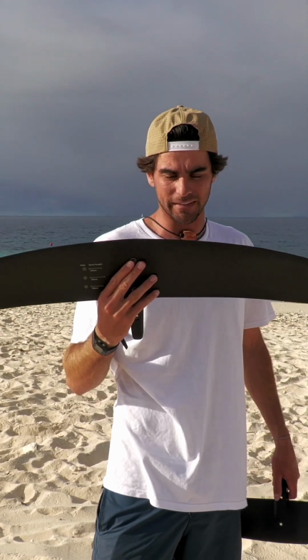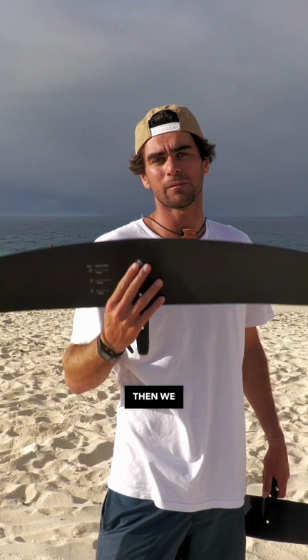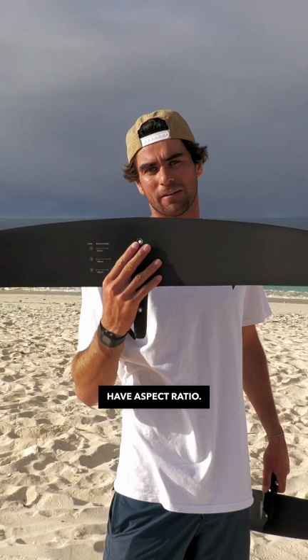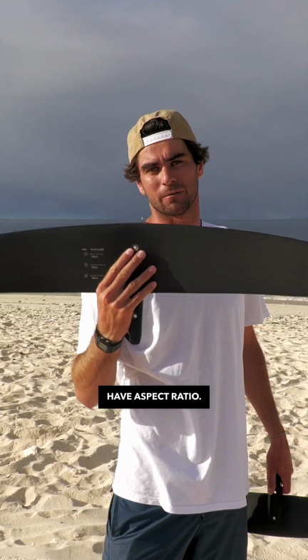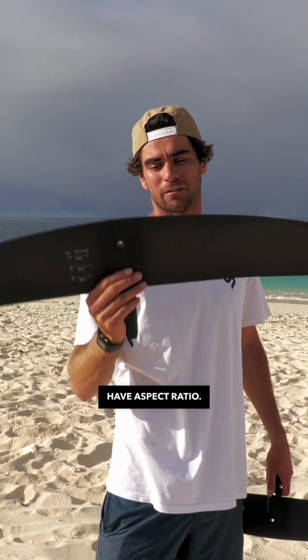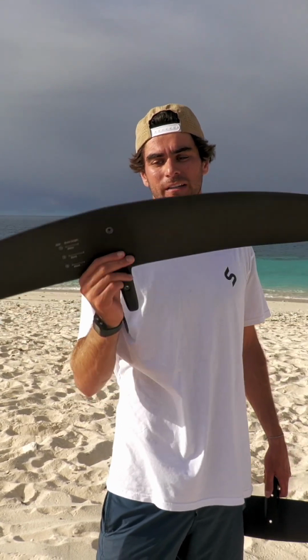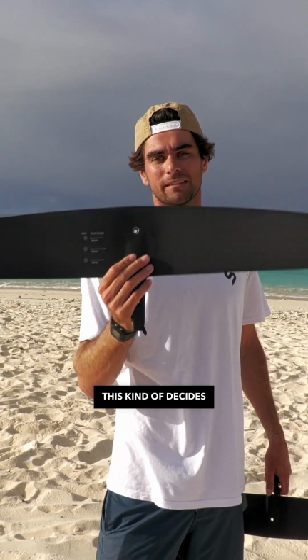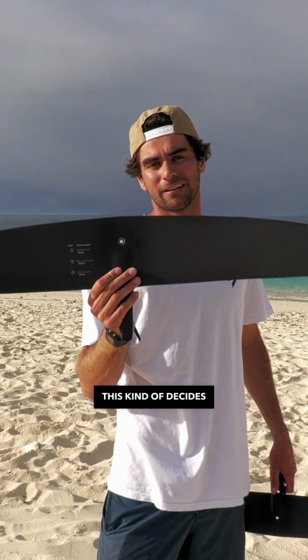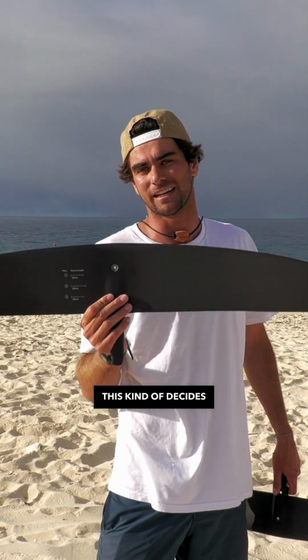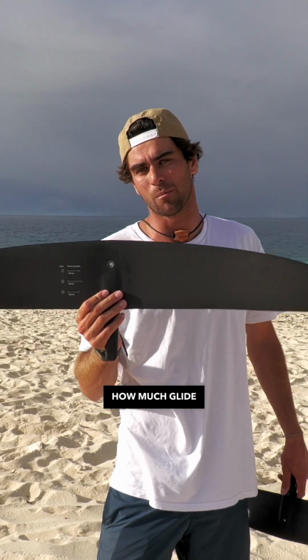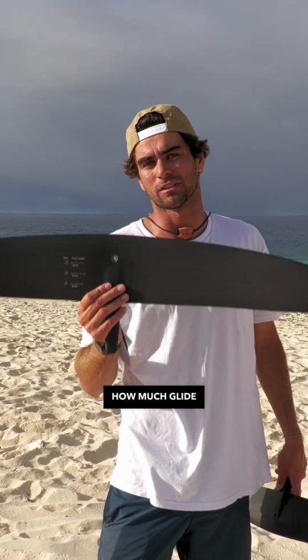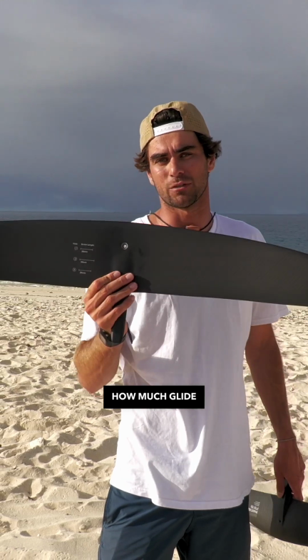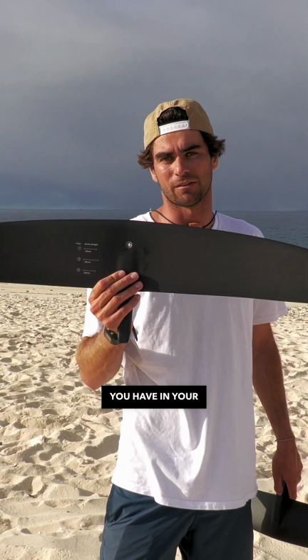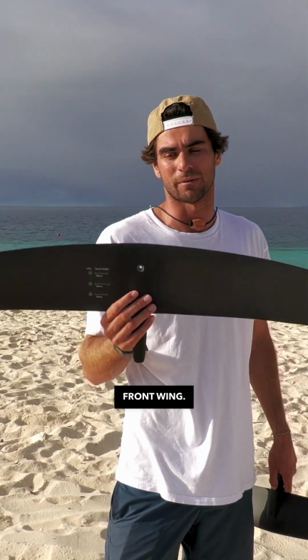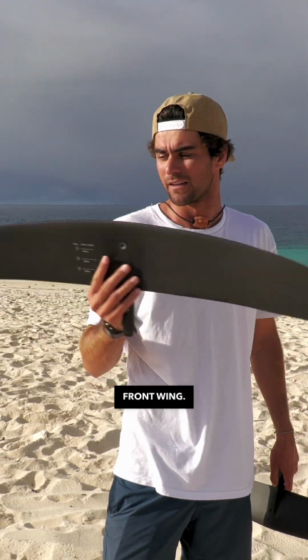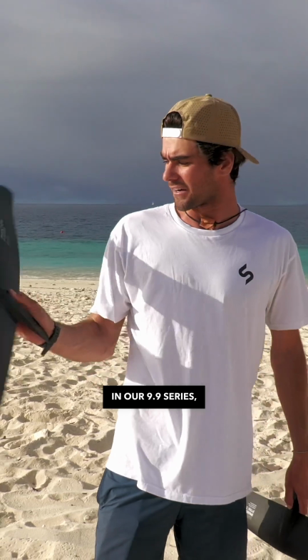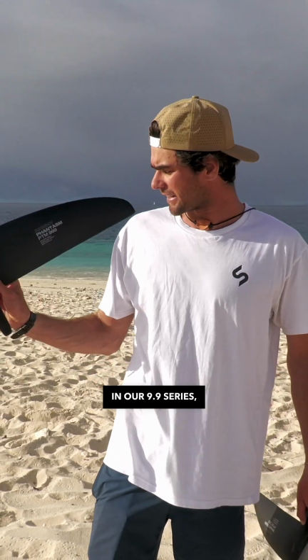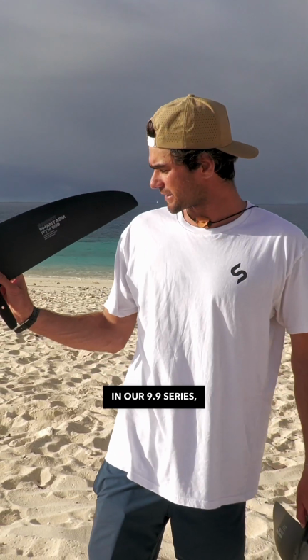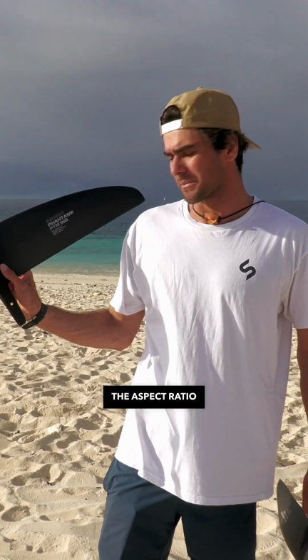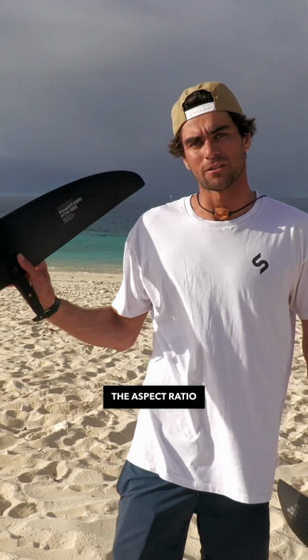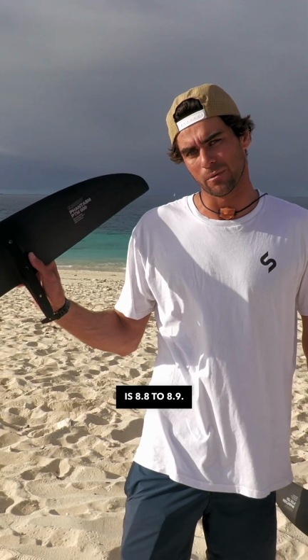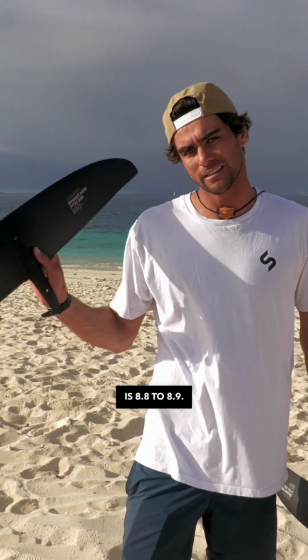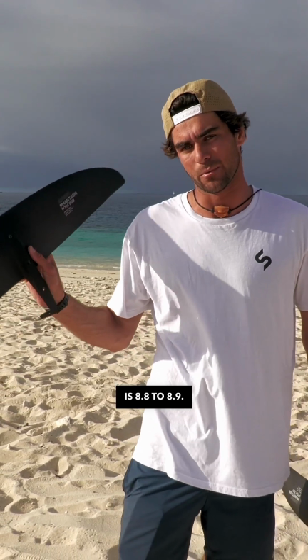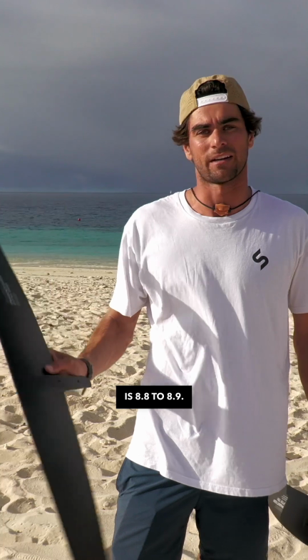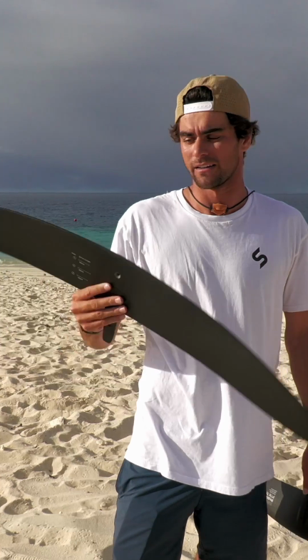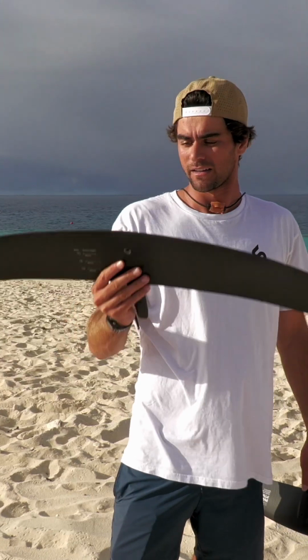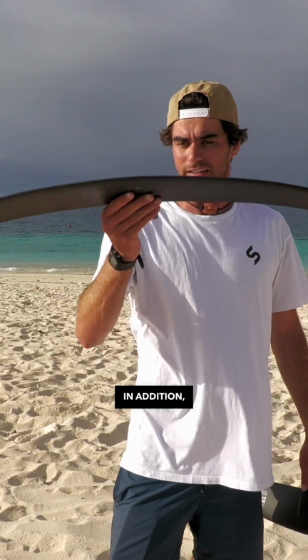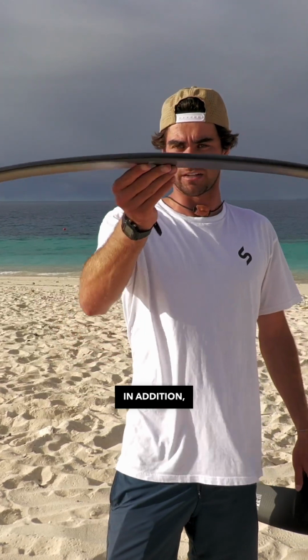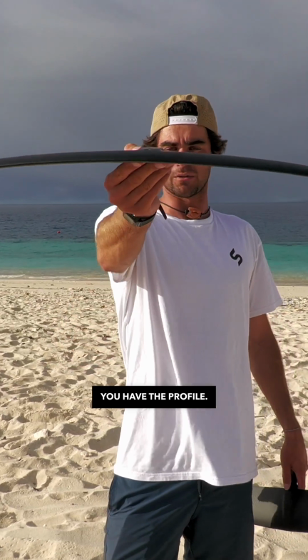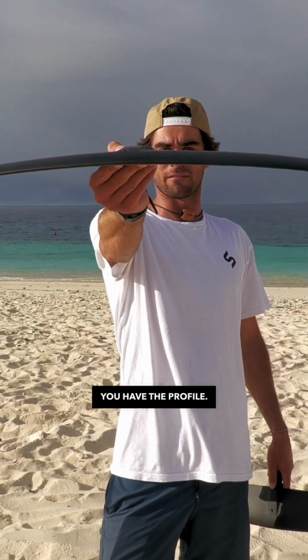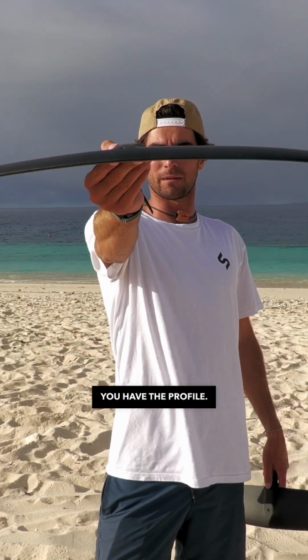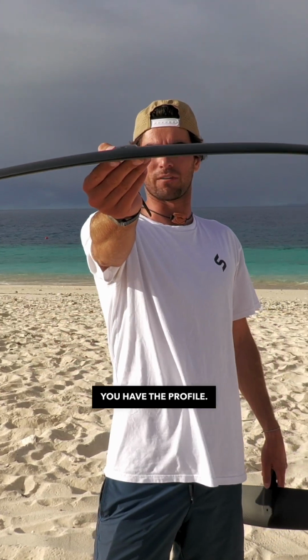Then we have aspect ratio. This kind of decides how much glide you have in your front wing. In our 9-9 series, the aspect ratio is 8.8 to 8.9. In addition, you have the profile.